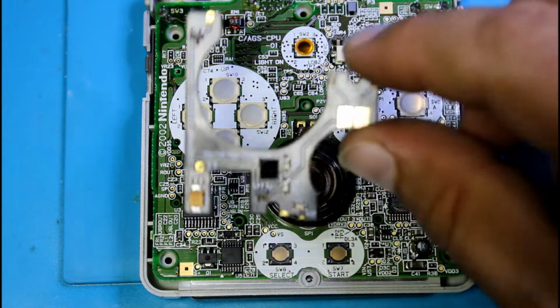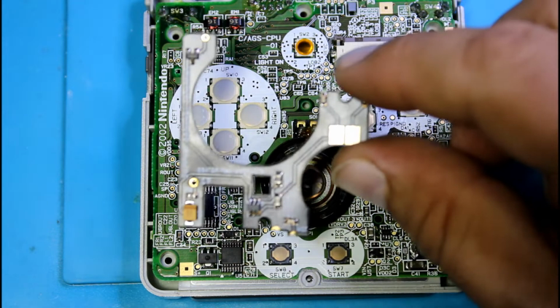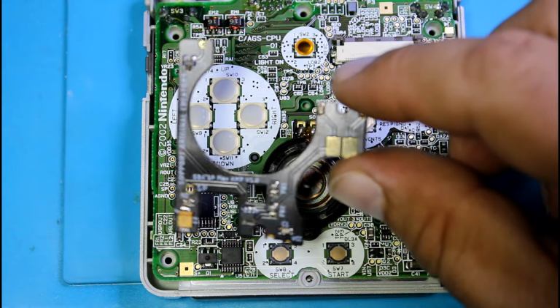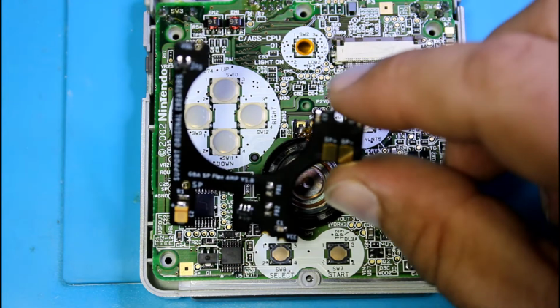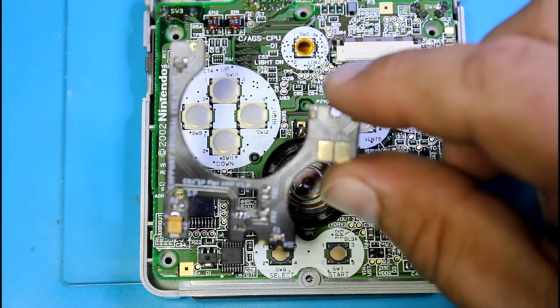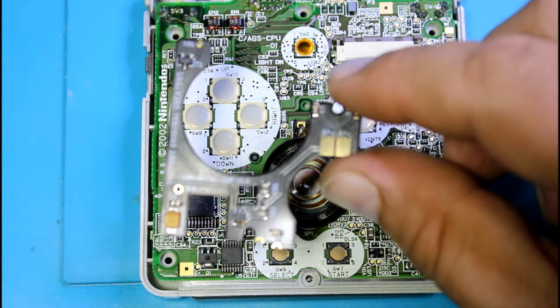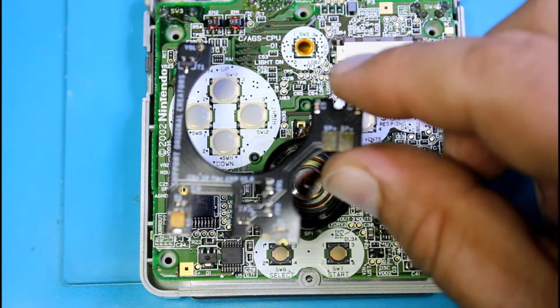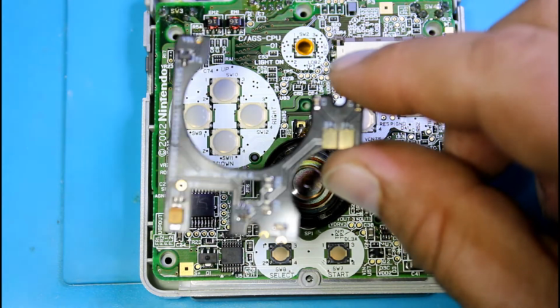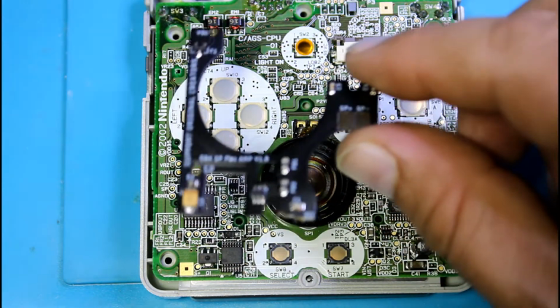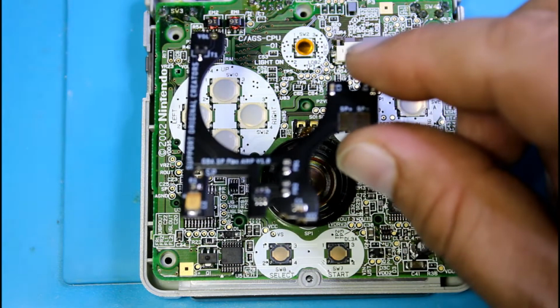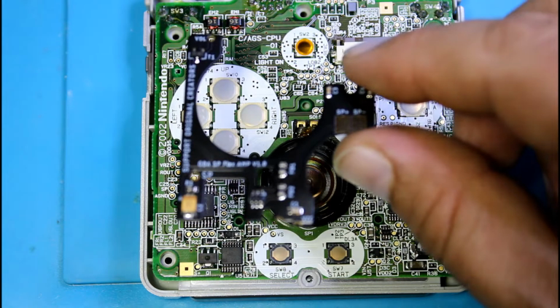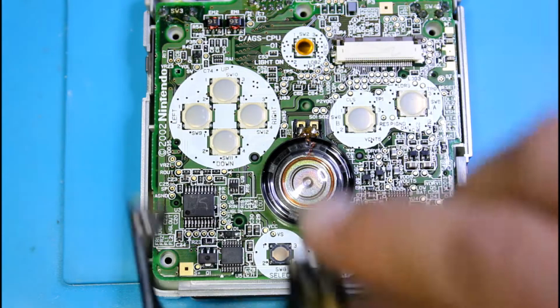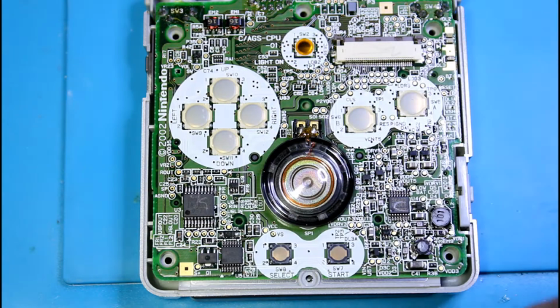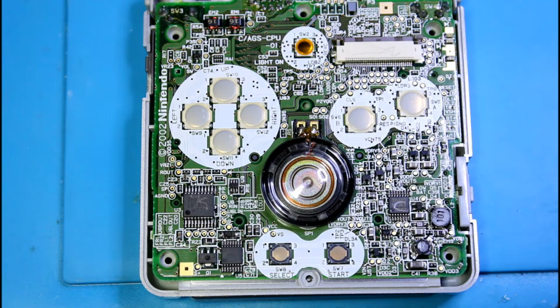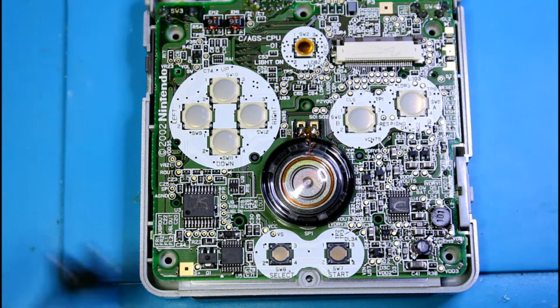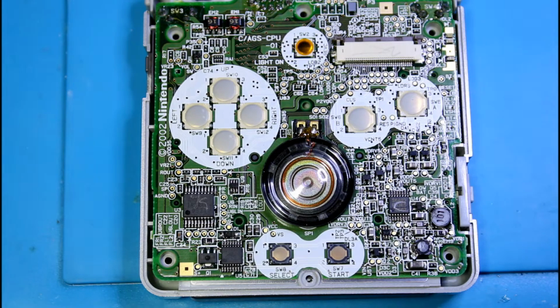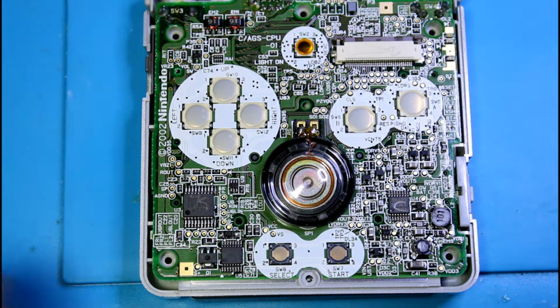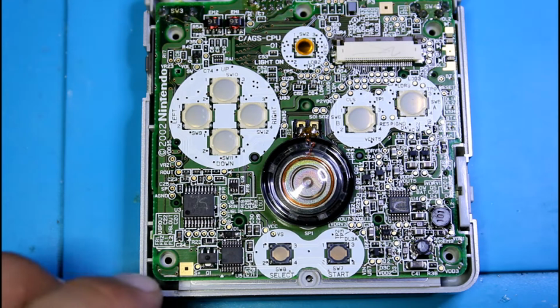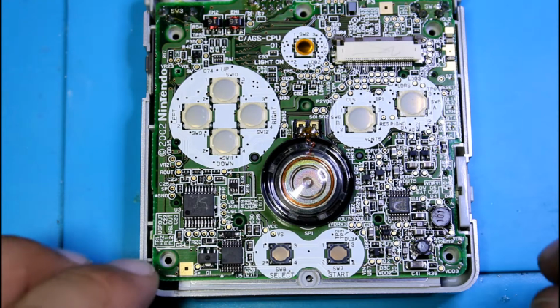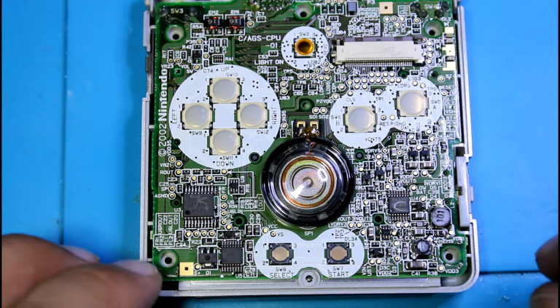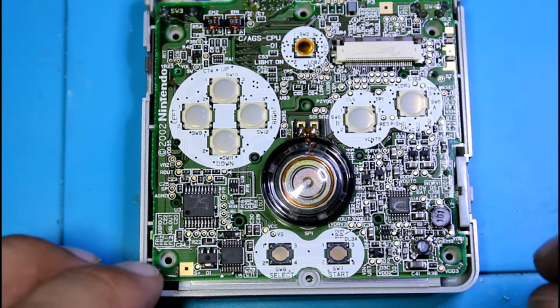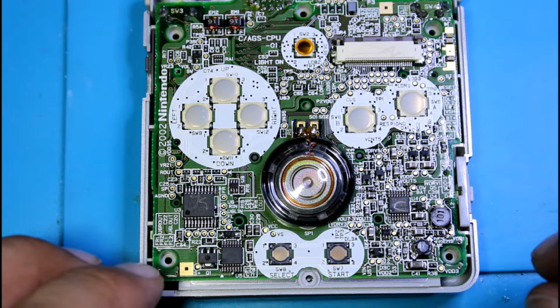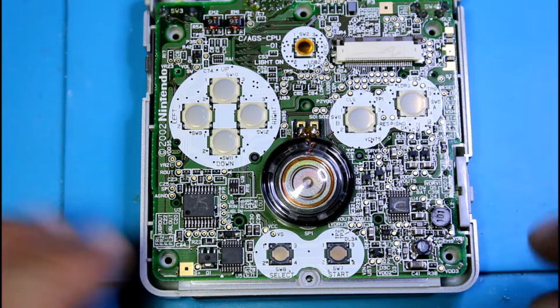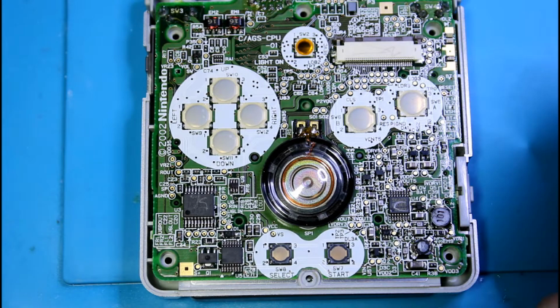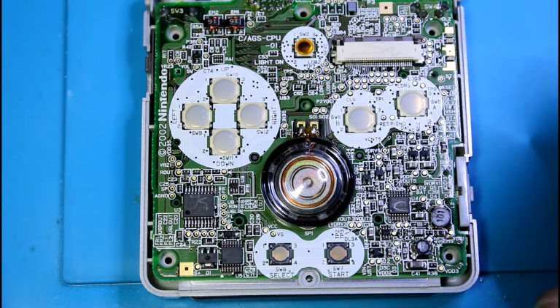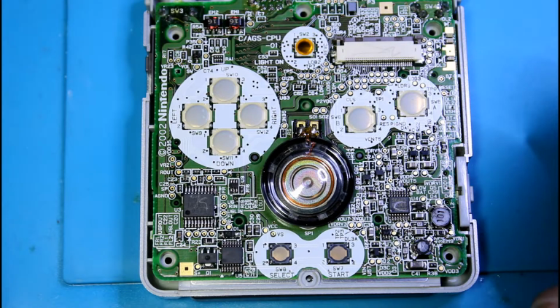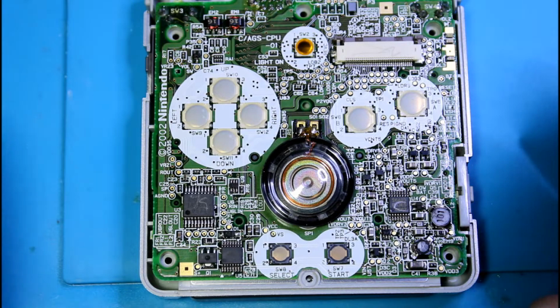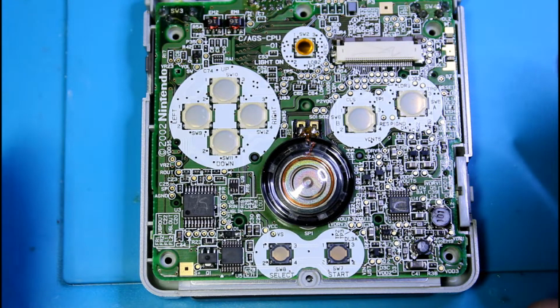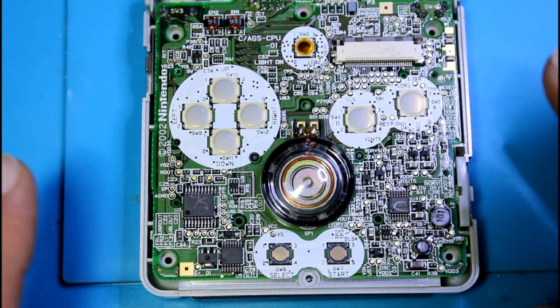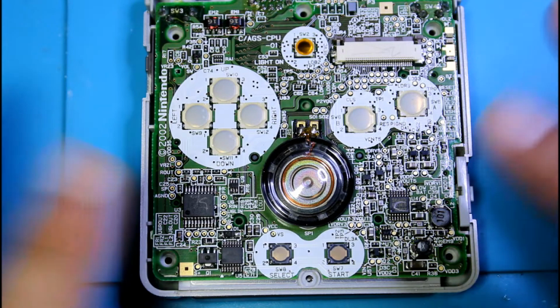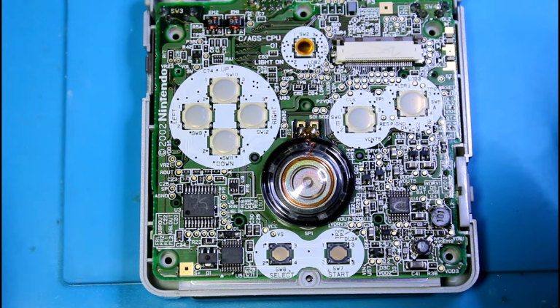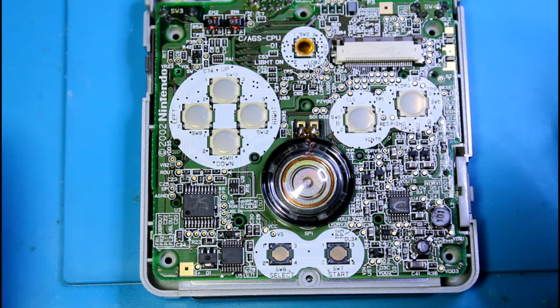It's a little amplifier for the original speaker. It amplifies the sound.